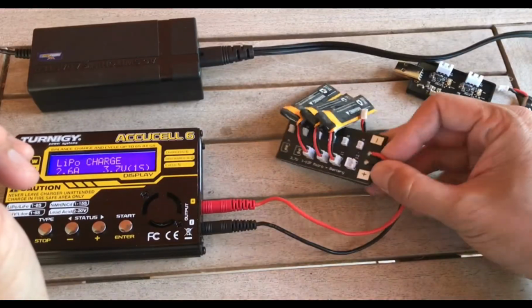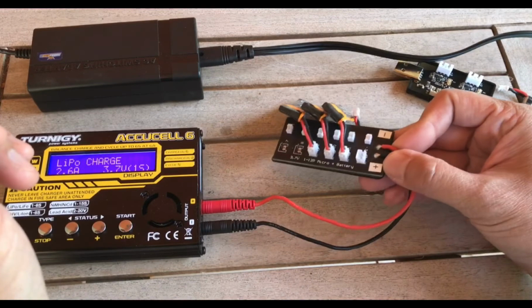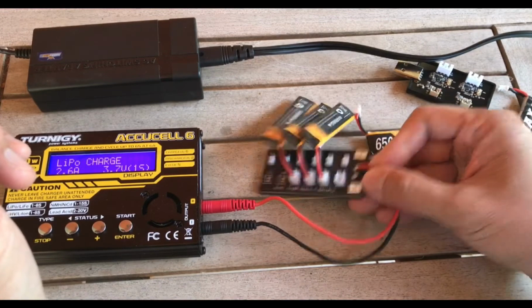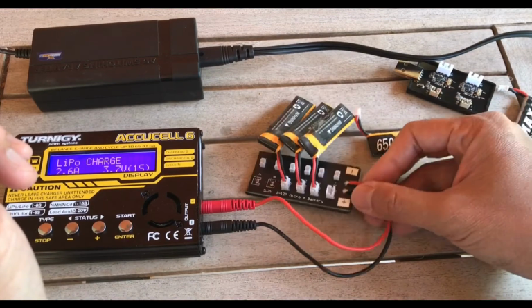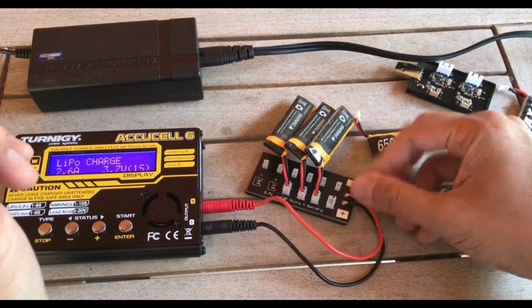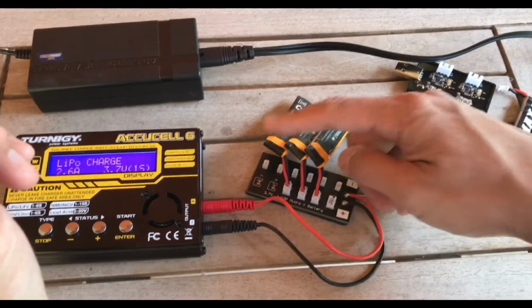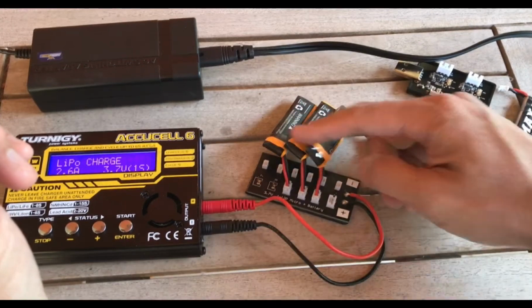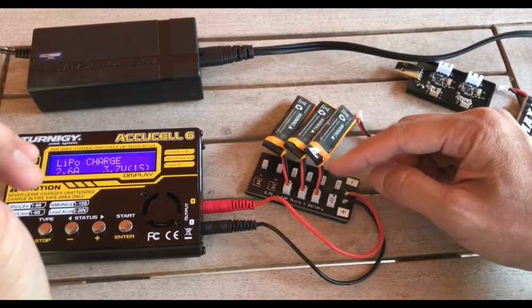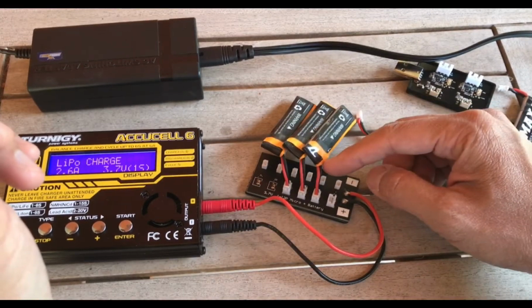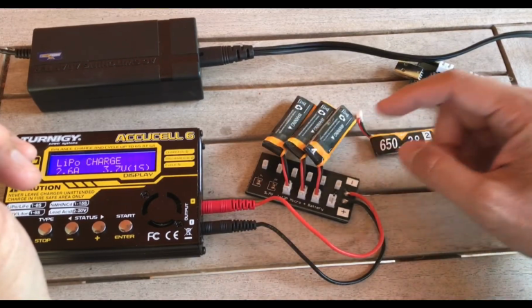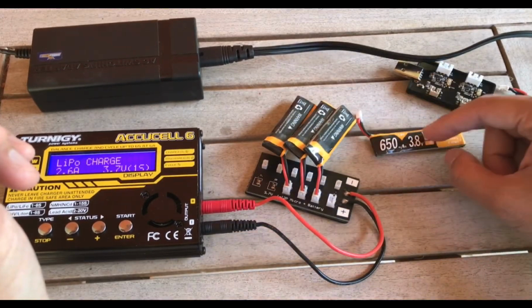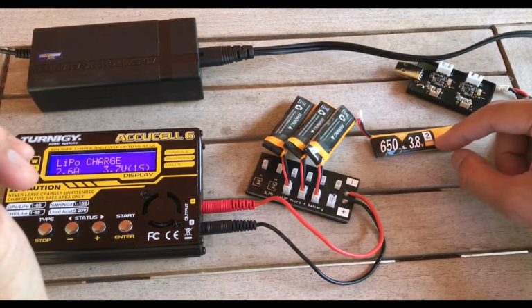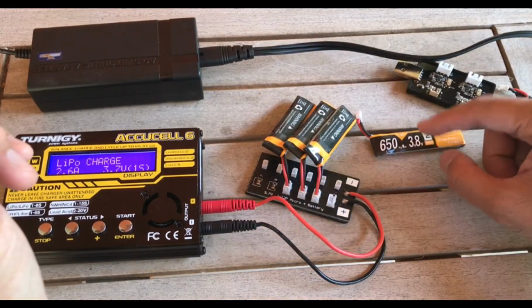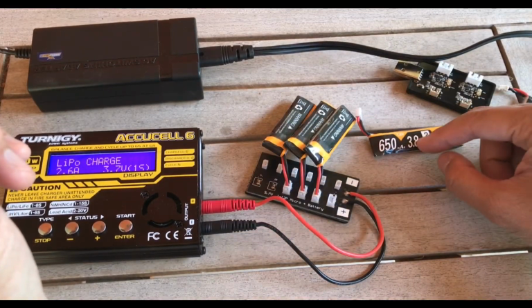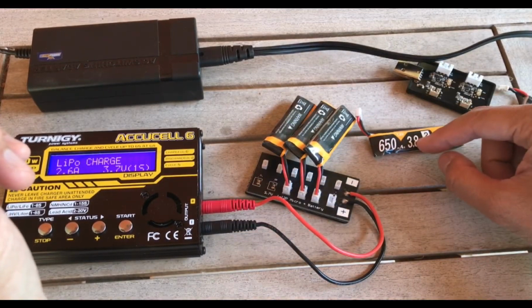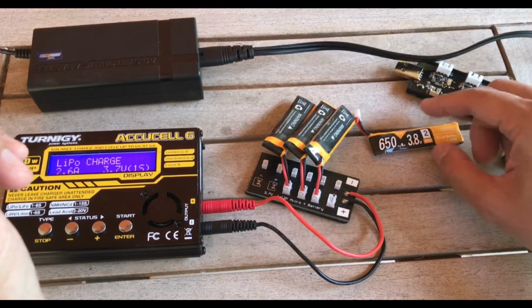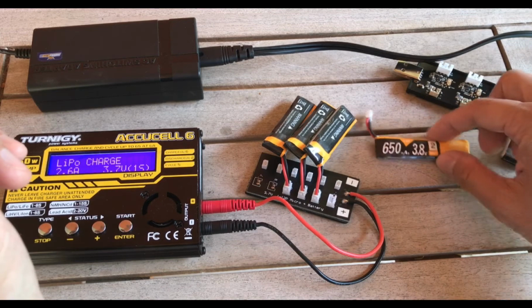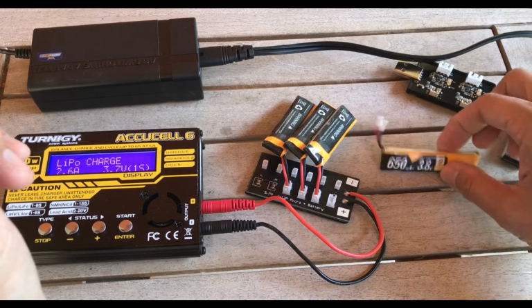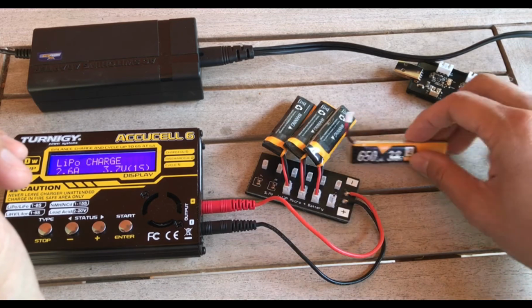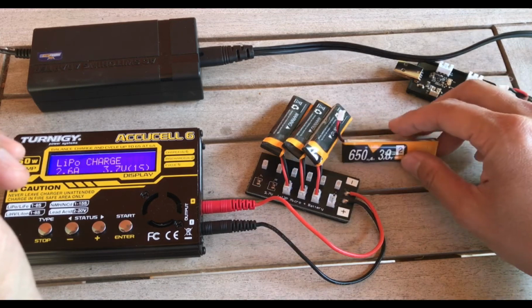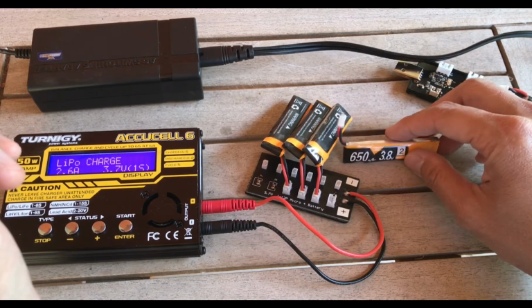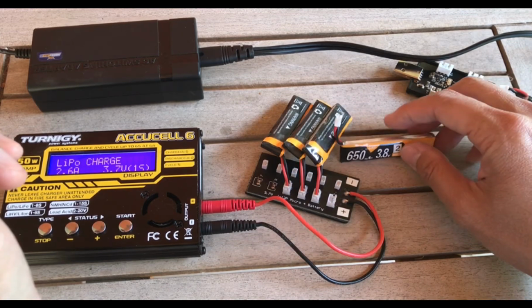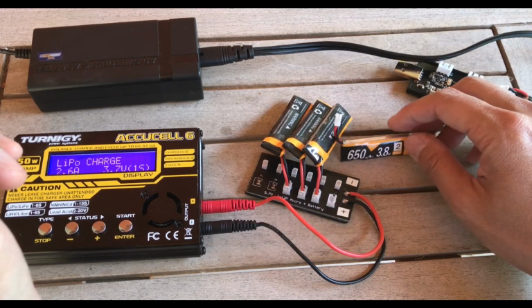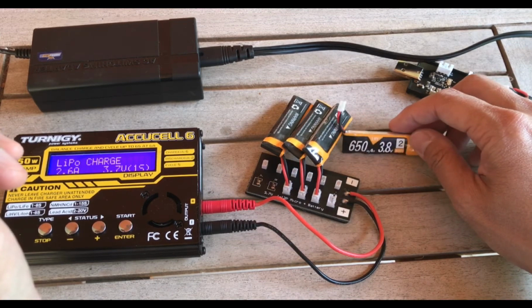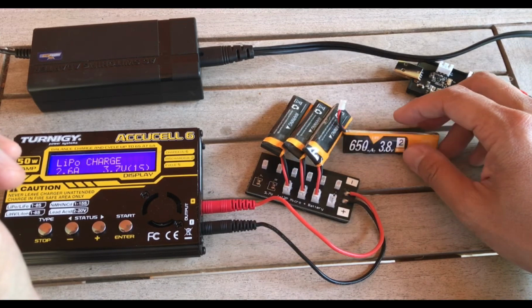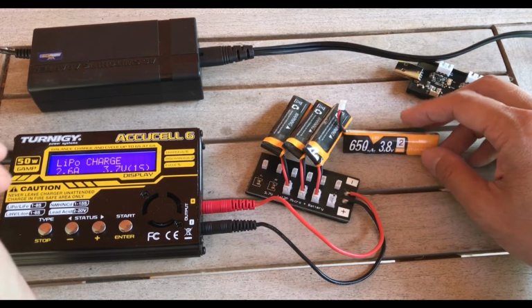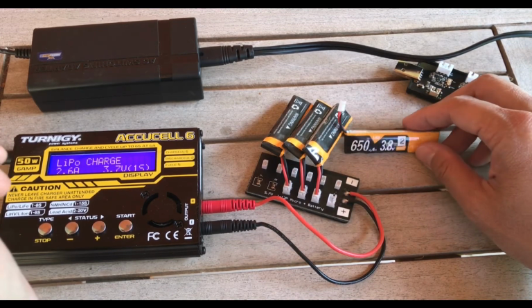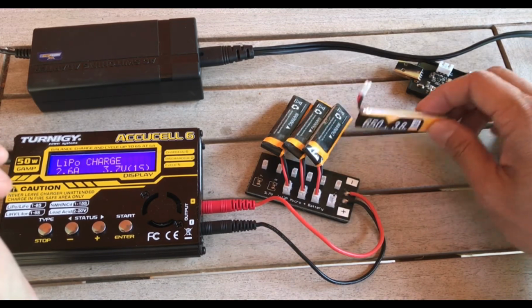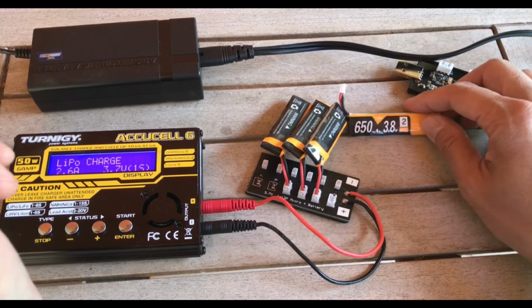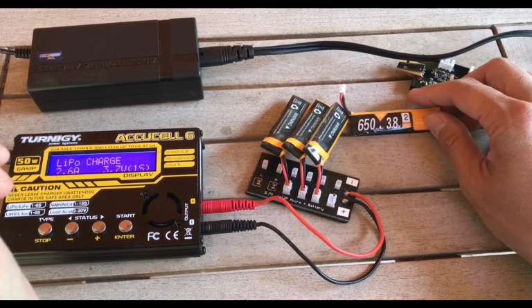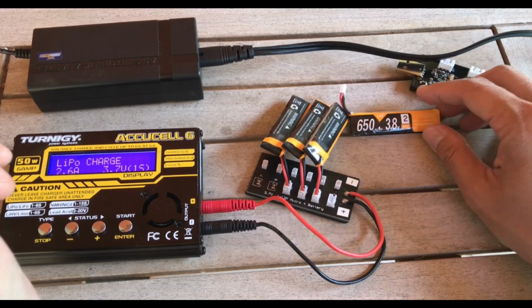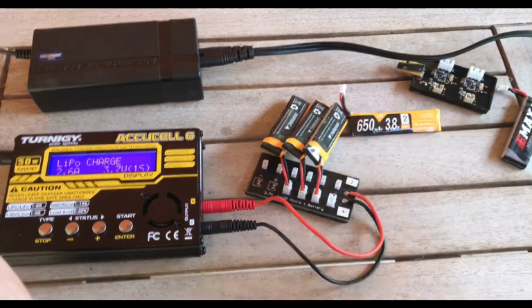That's it for the use of the parallel board. The key rule: add milliamp hours, never add the cell count. If you have any questions, feel free to leave a comment below and I'll get back to you as soon as I can. Until next time, take care.